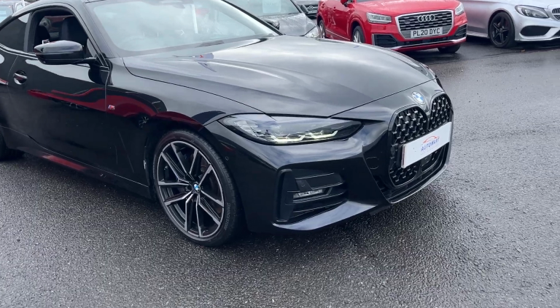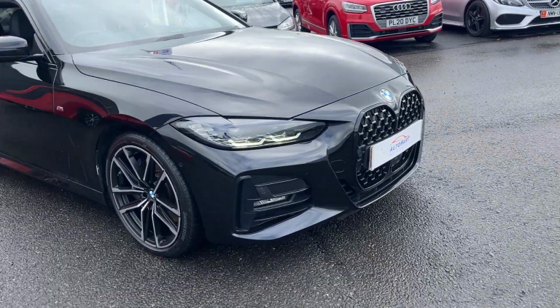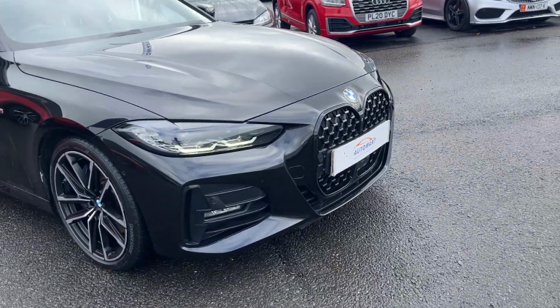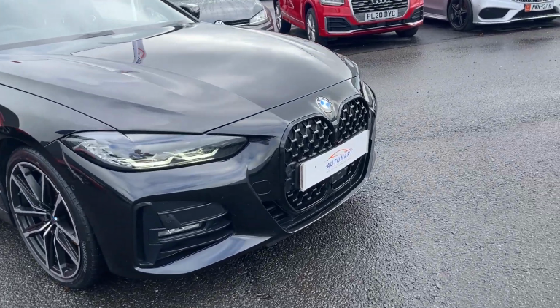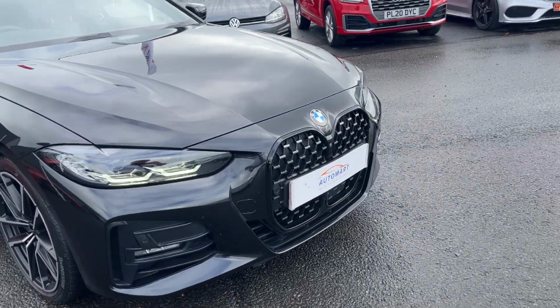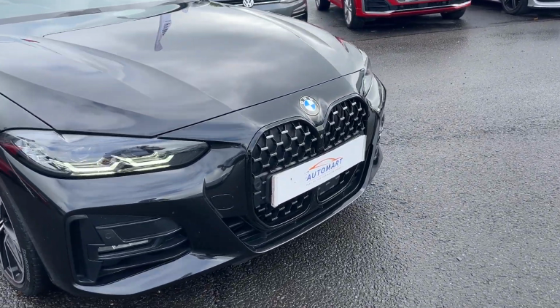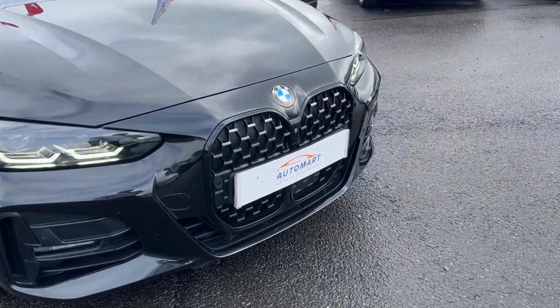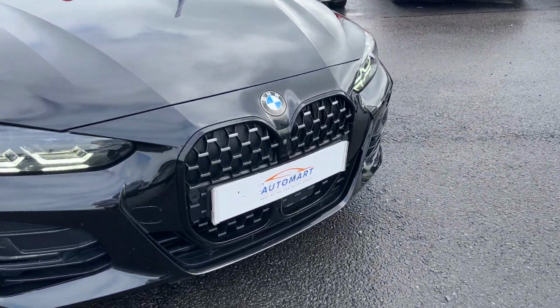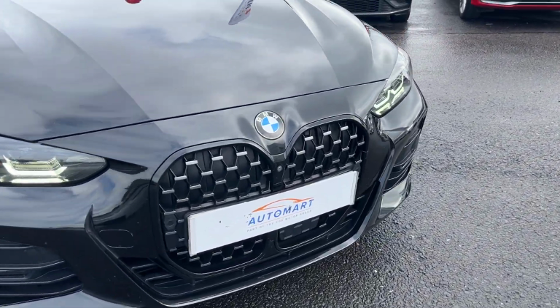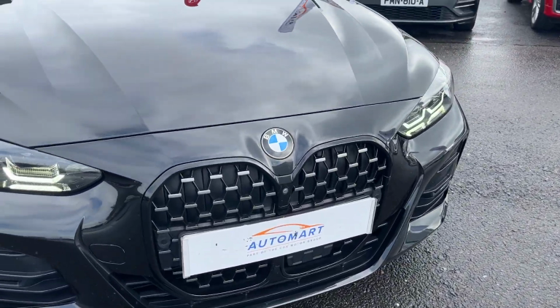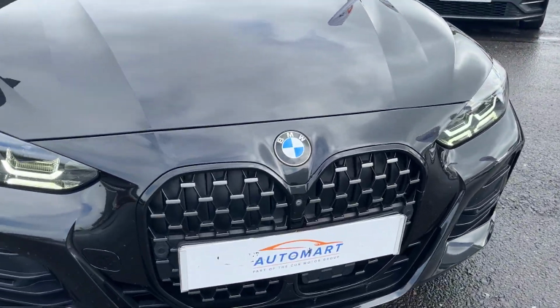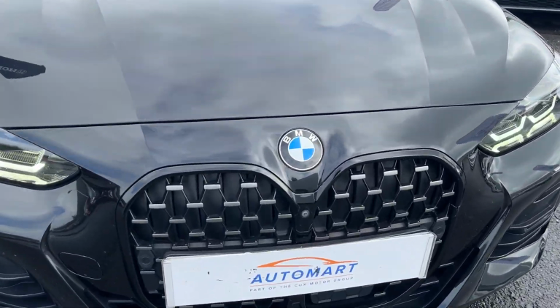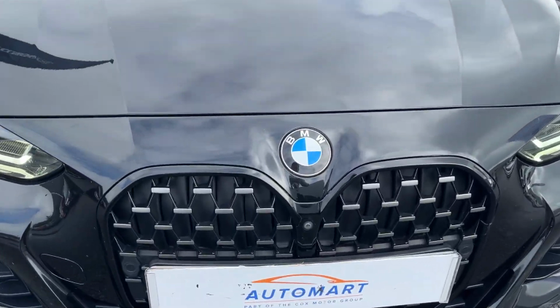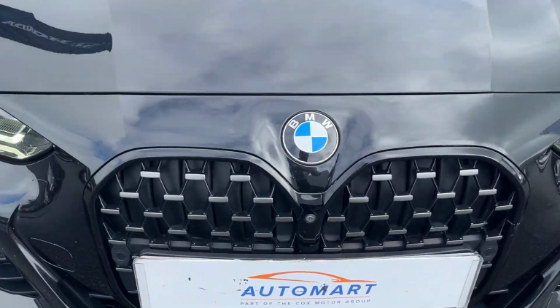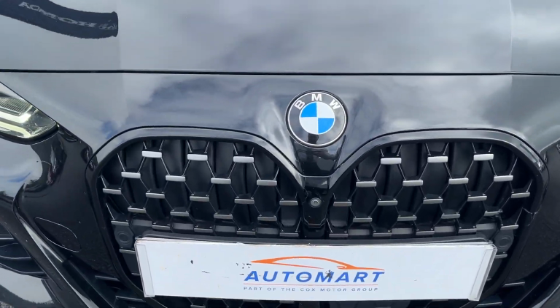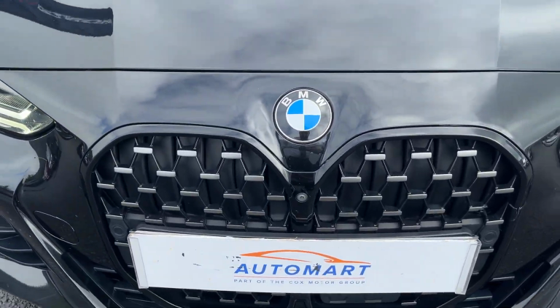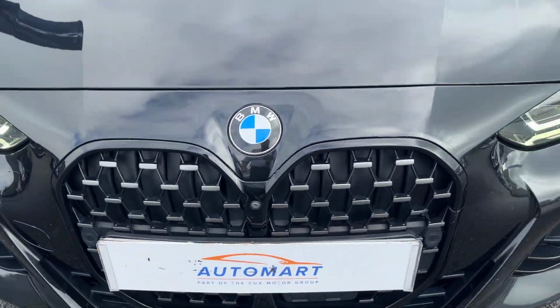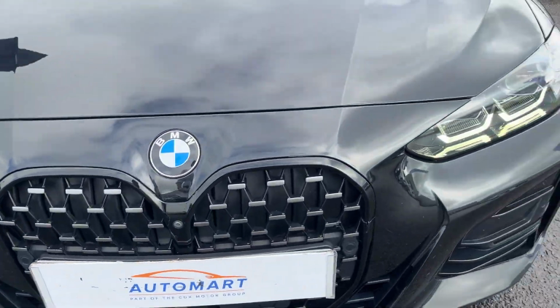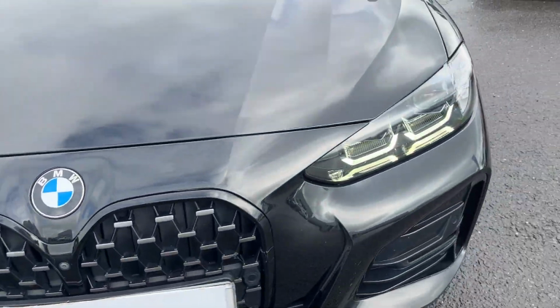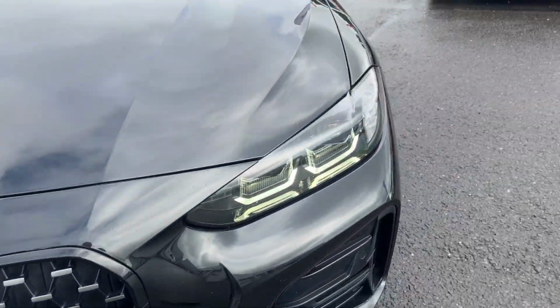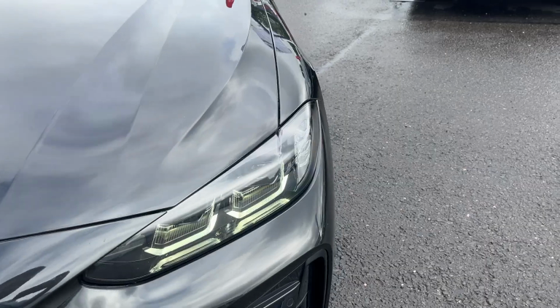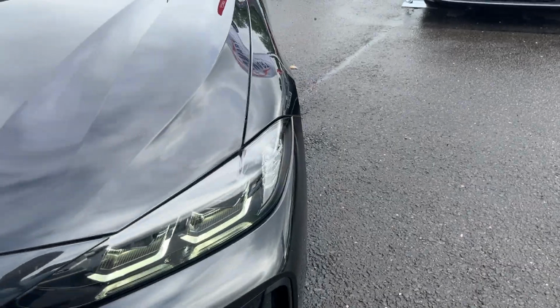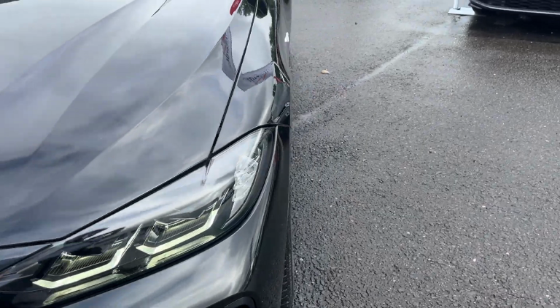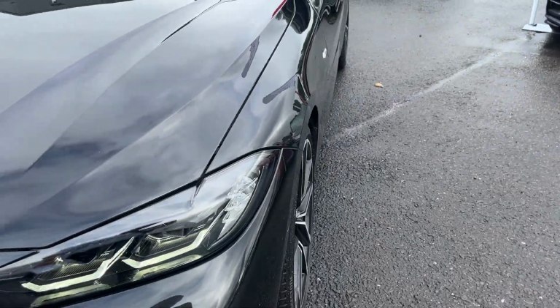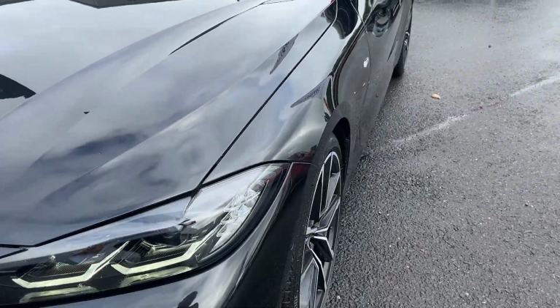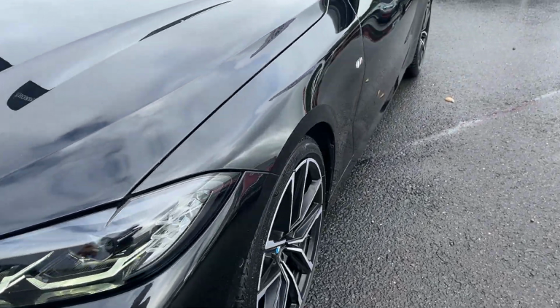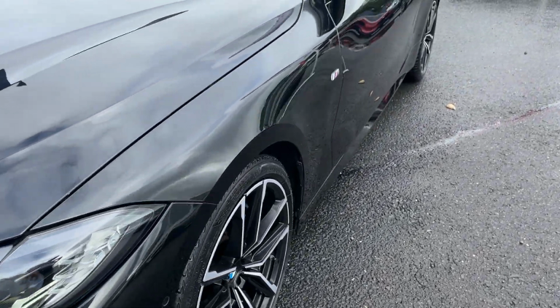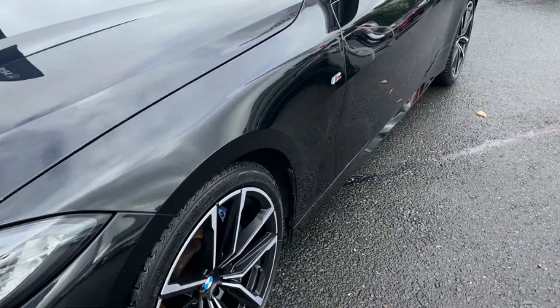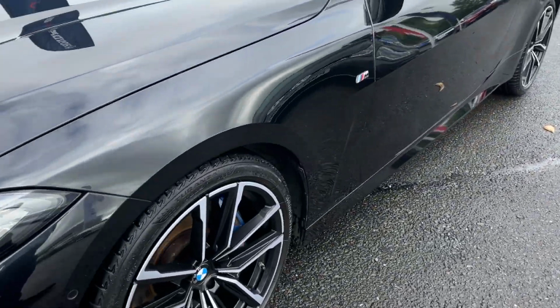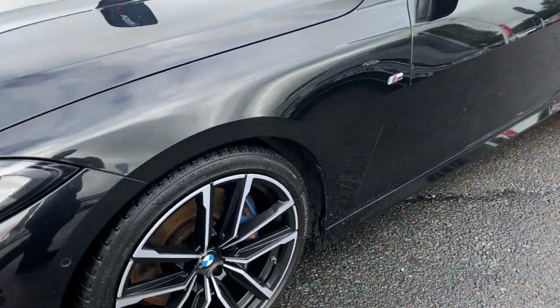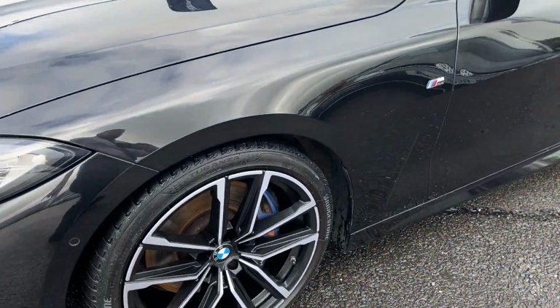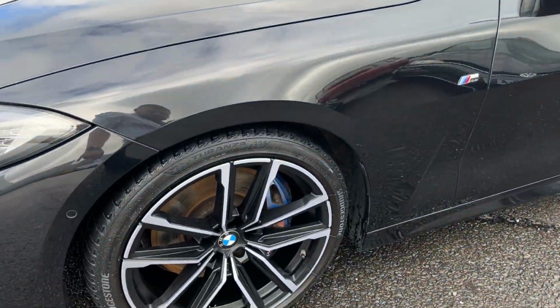Taking you around the car, you've got front and rear camera, front and rear parking sensors, daytime running lights, and diamond cut alloy wheels.